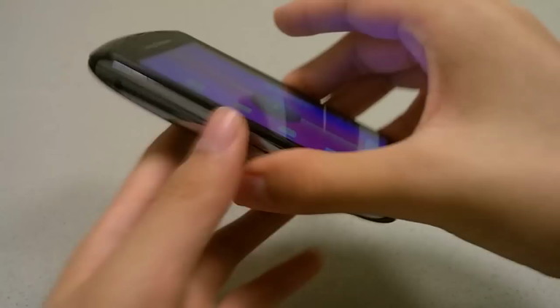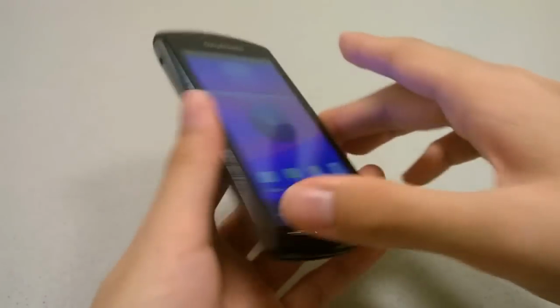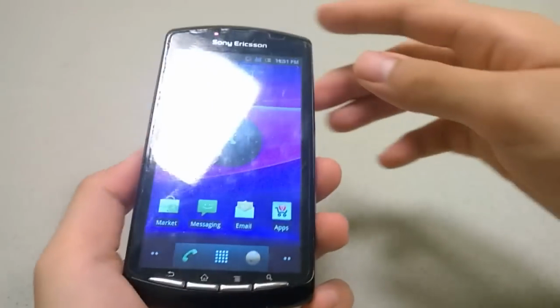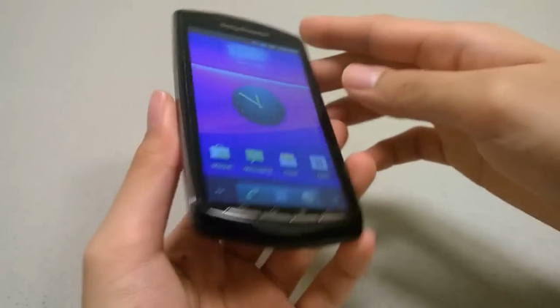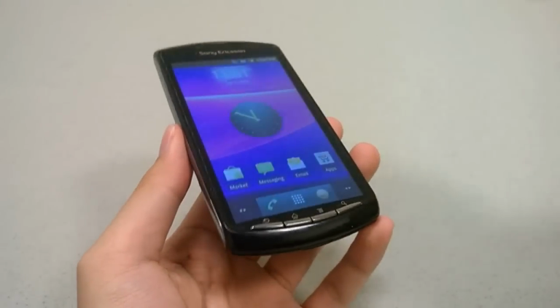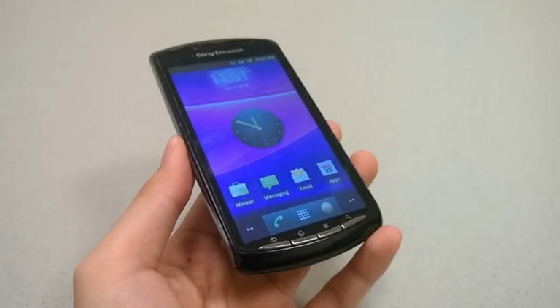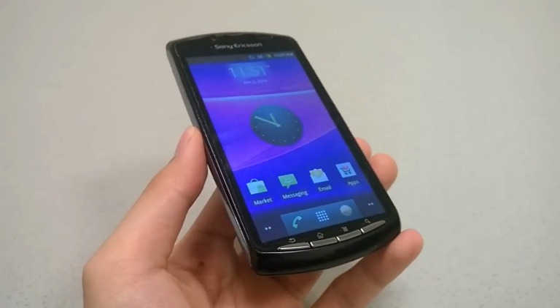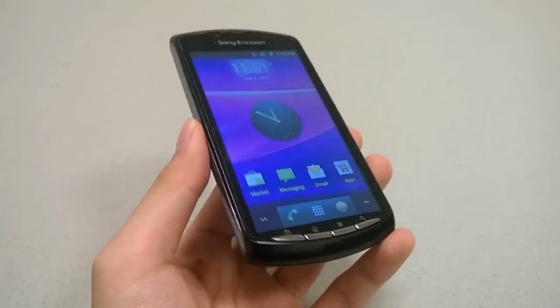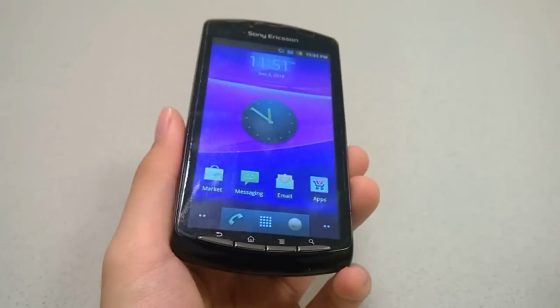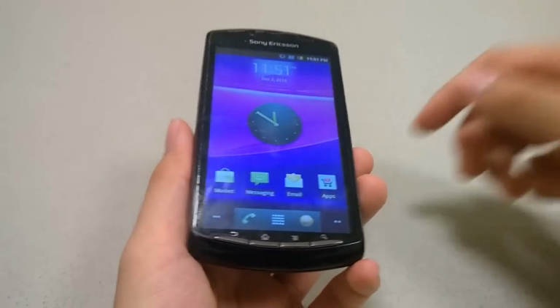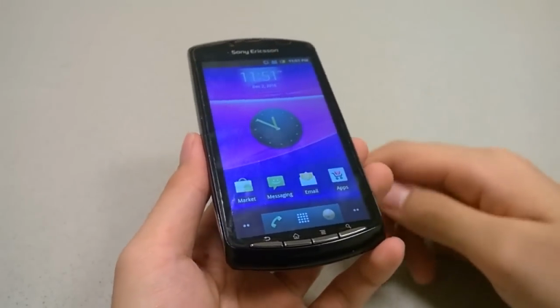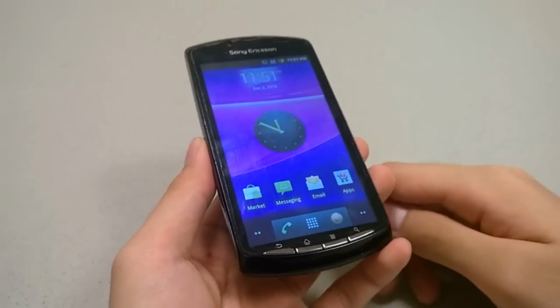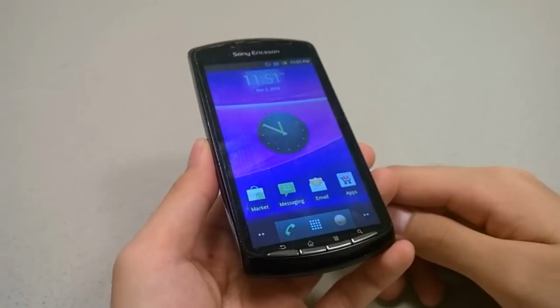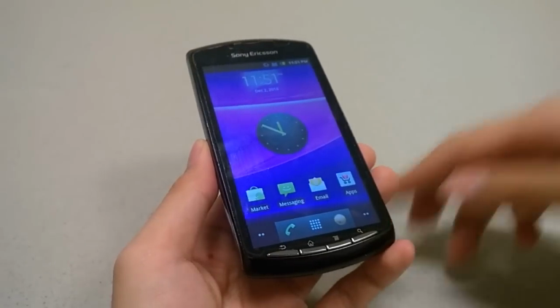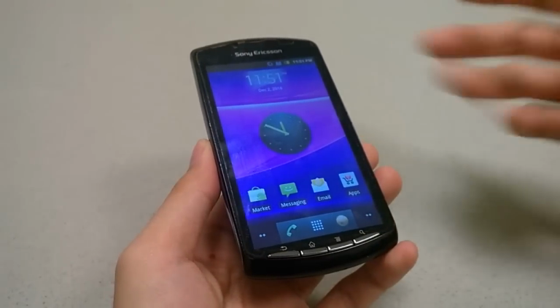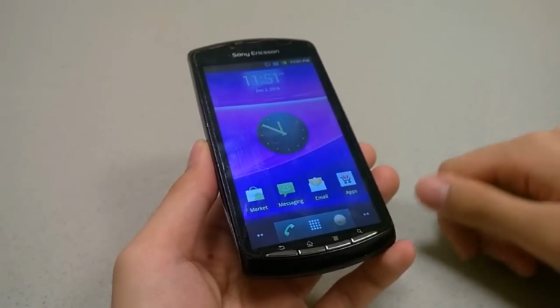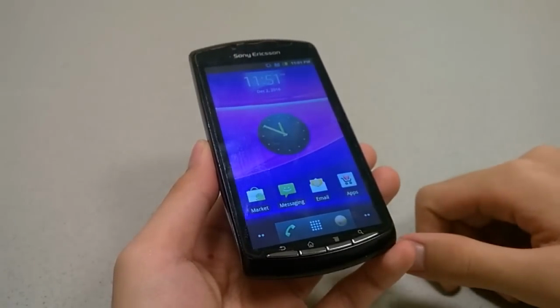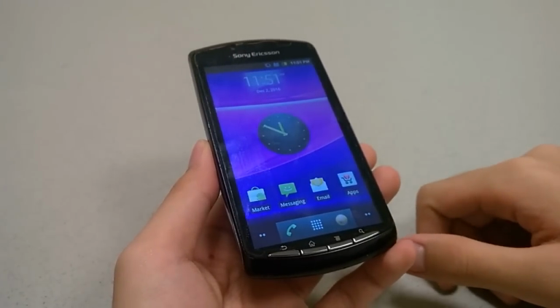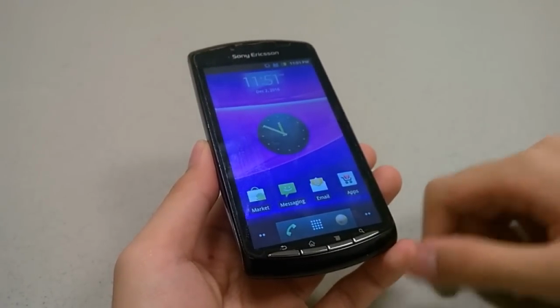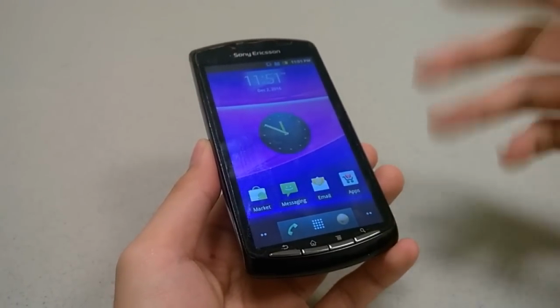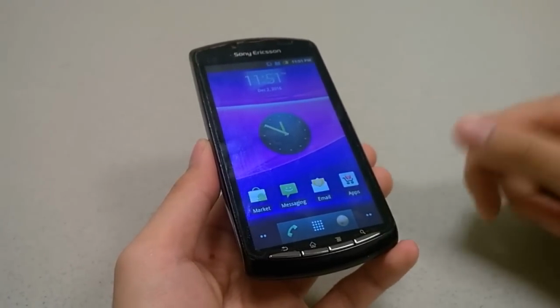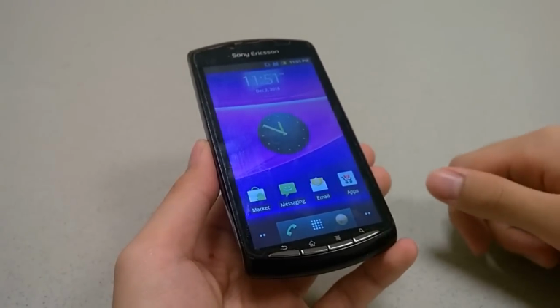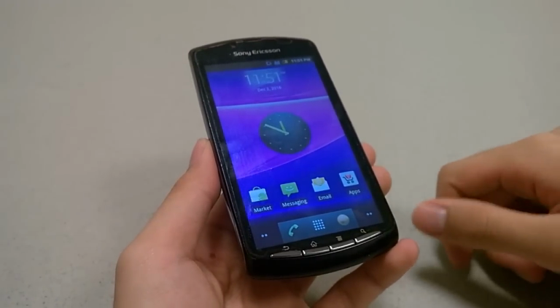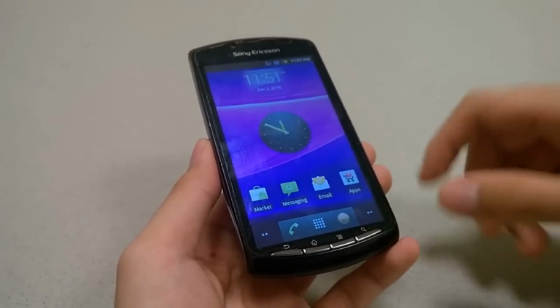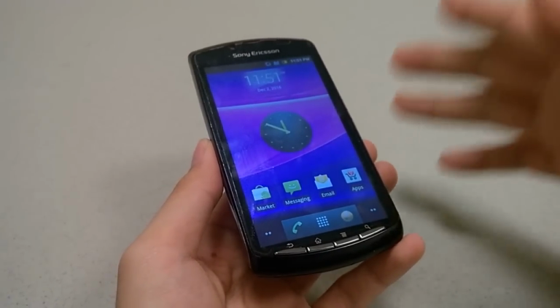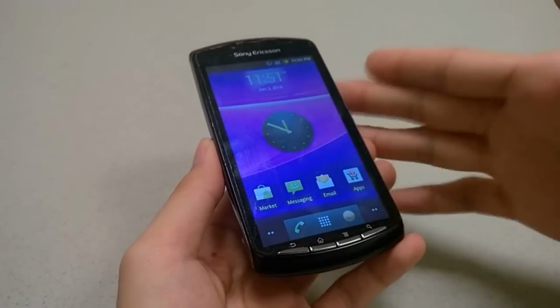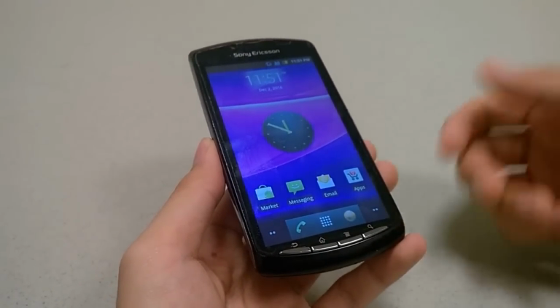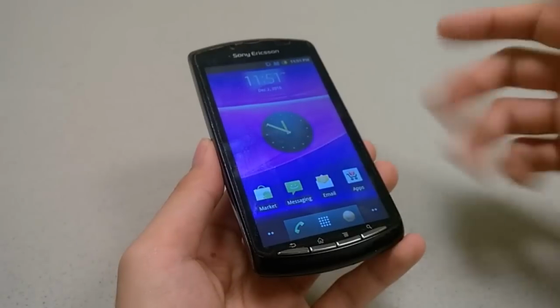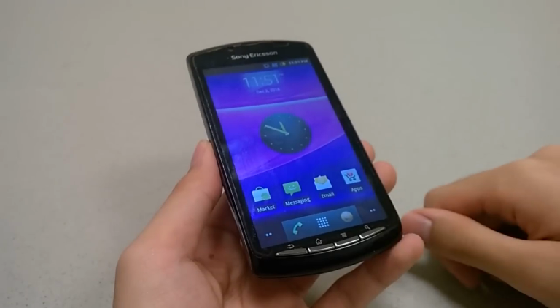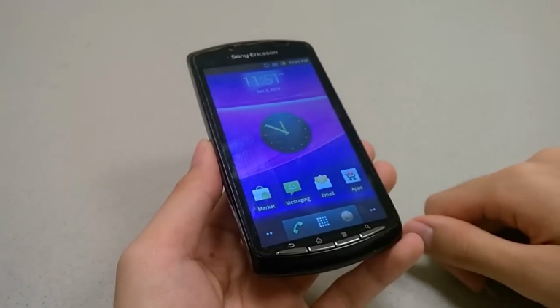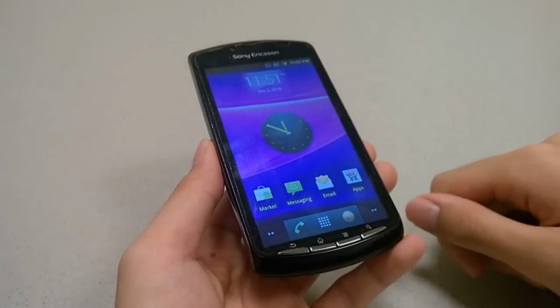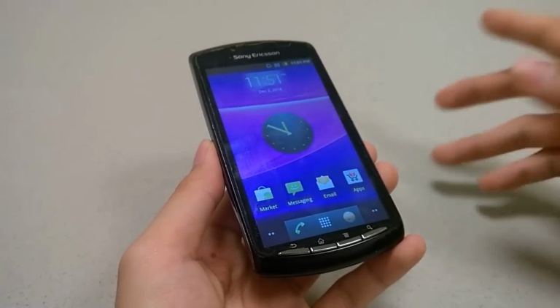I want to take a quick look at the UI. It's been quite a while since I've revisited a phone that actually has stock Android version 2.3, and that's what the phone originally shipped with. Since then there have been a few updates.